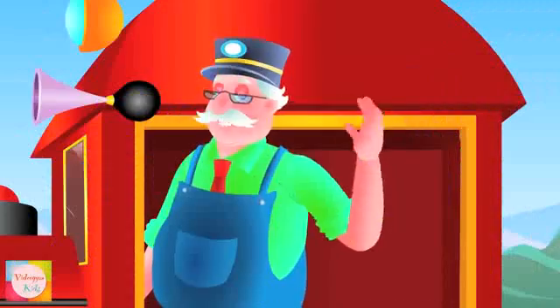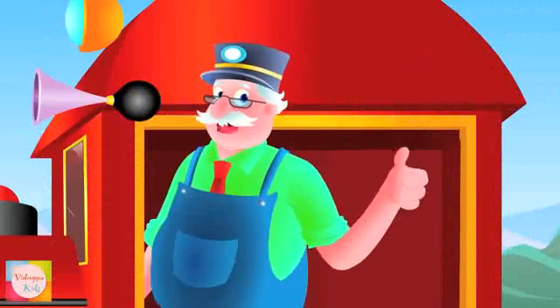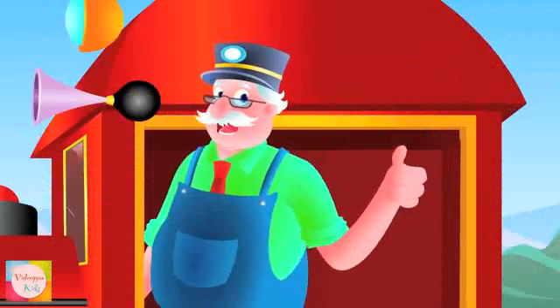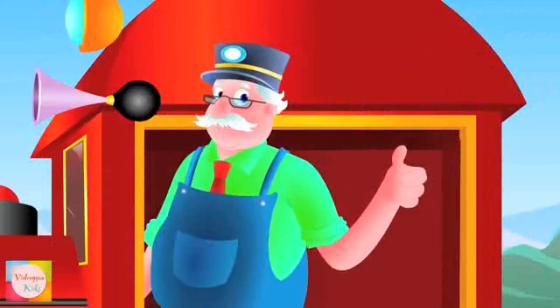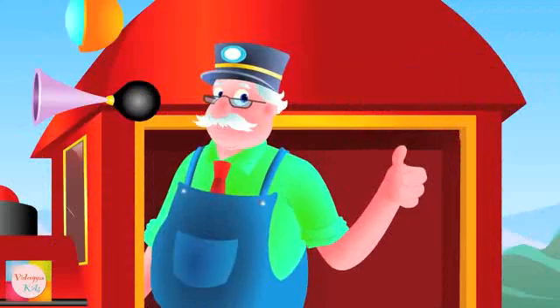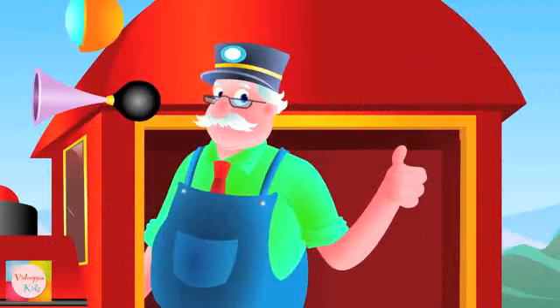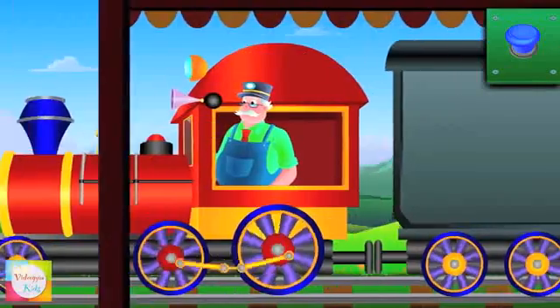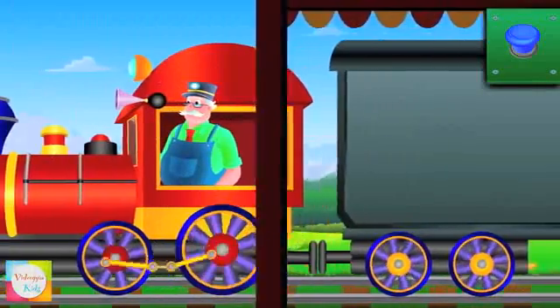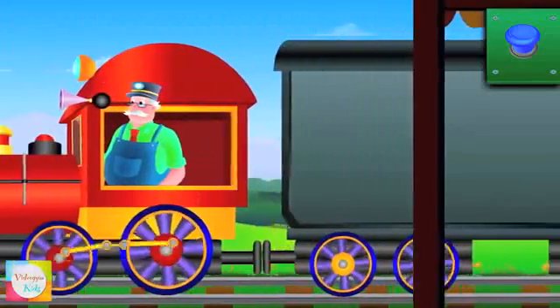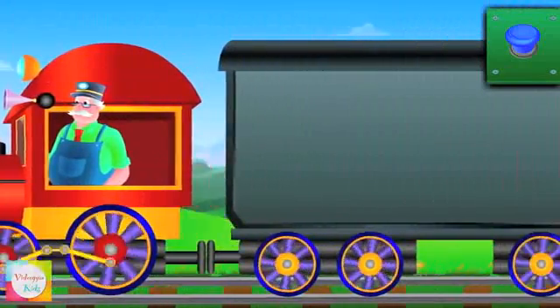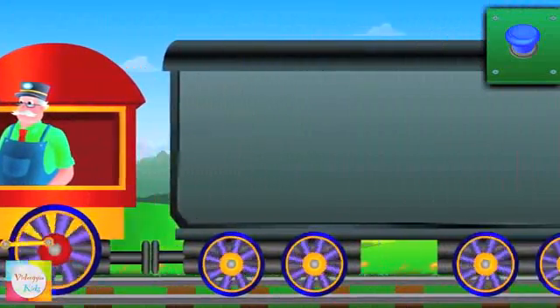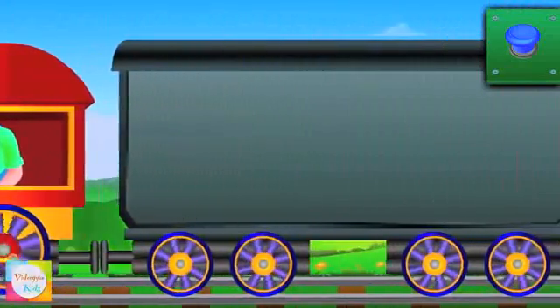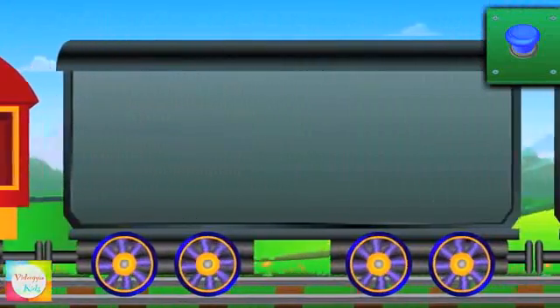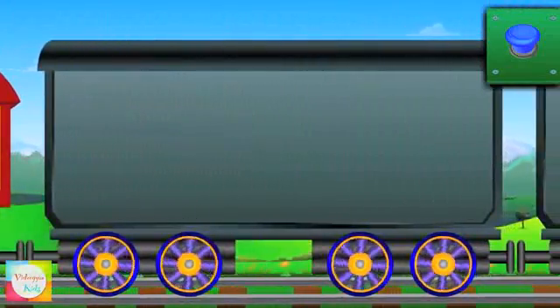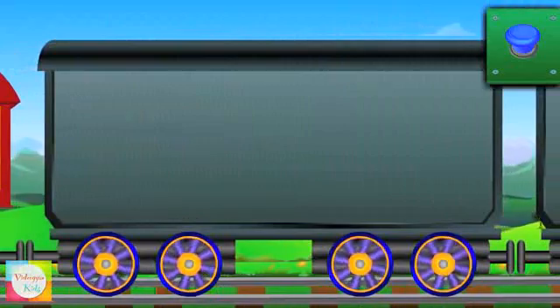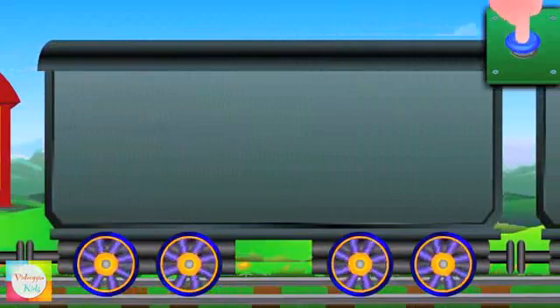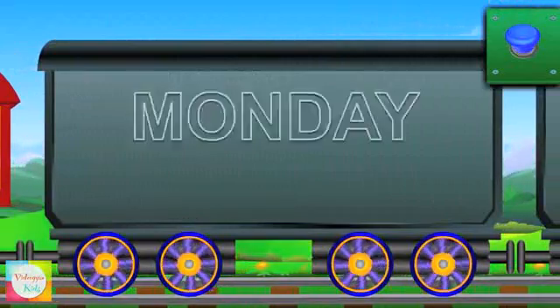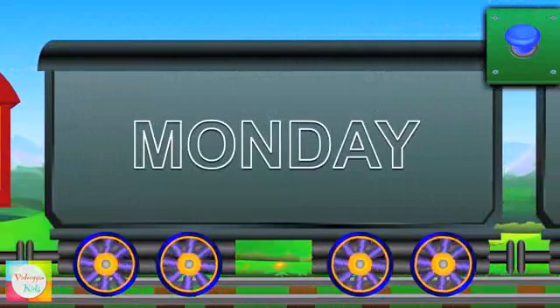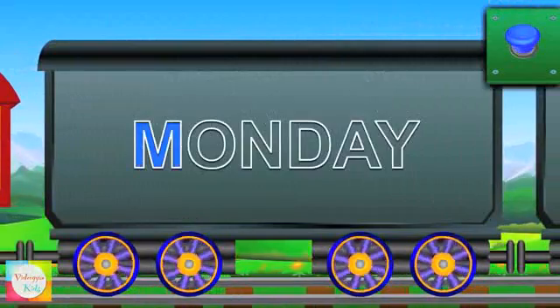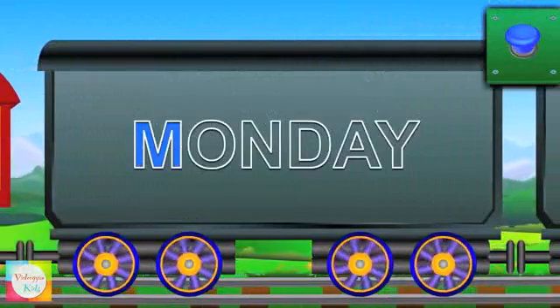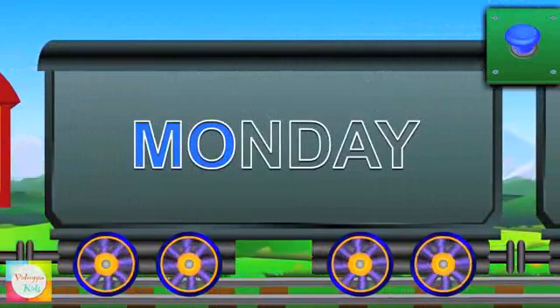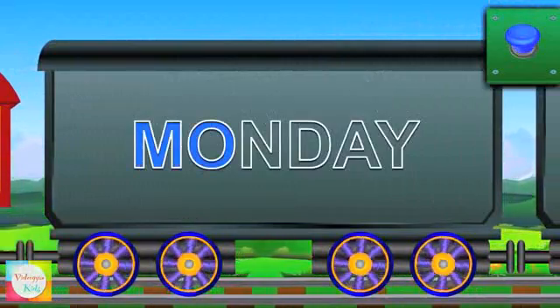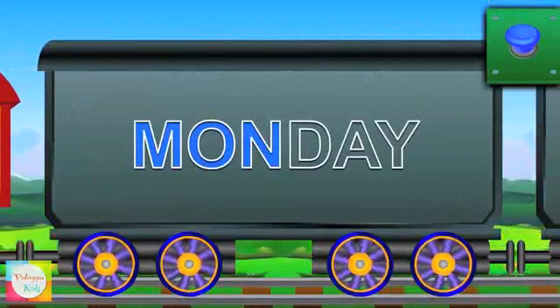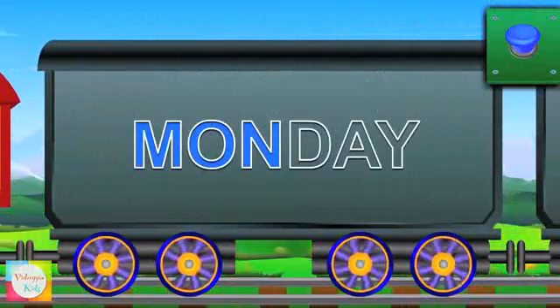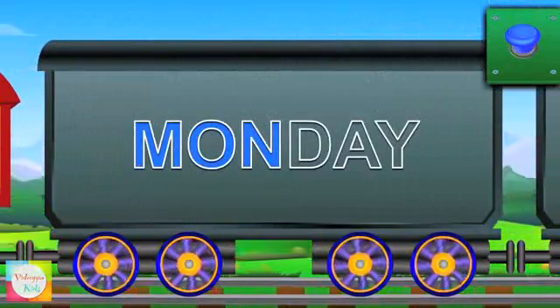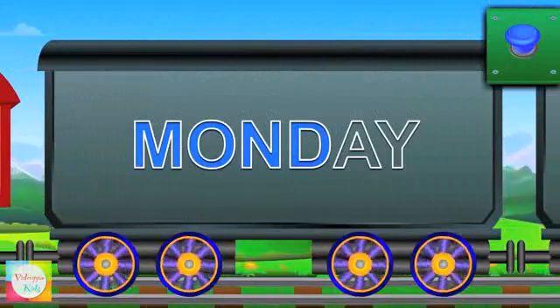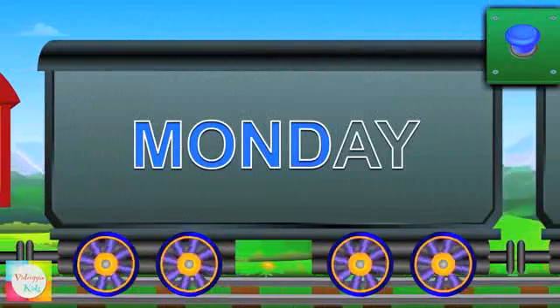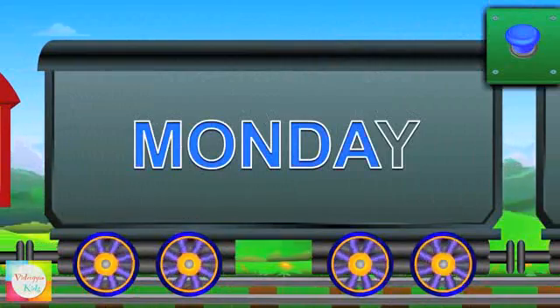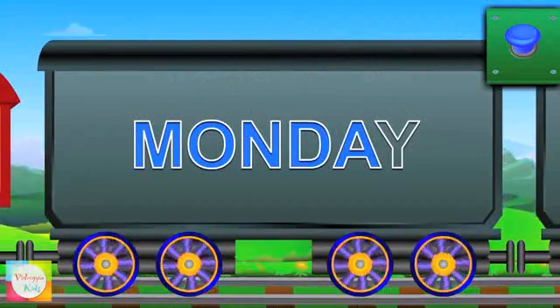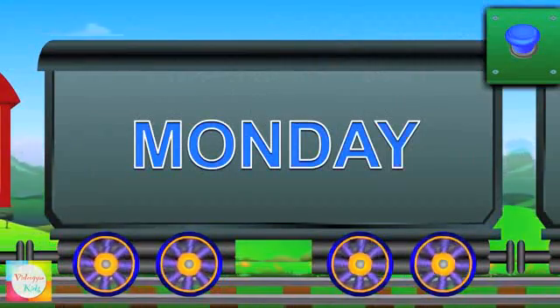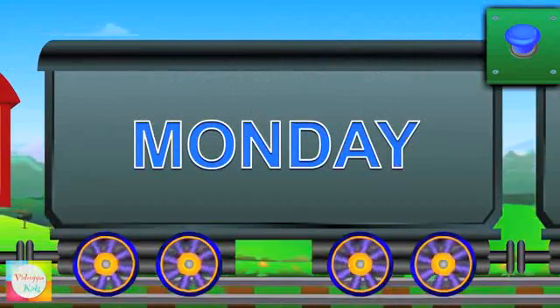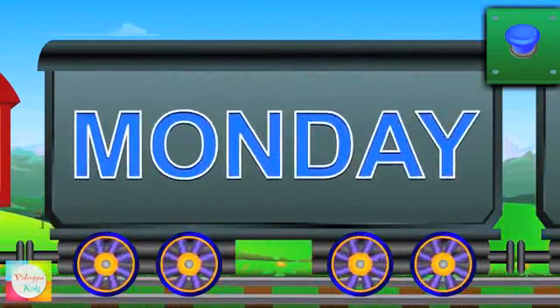So let's learn the days of the week. Meet Mr. Monday. M-O-N-D-A-Y. Monday.